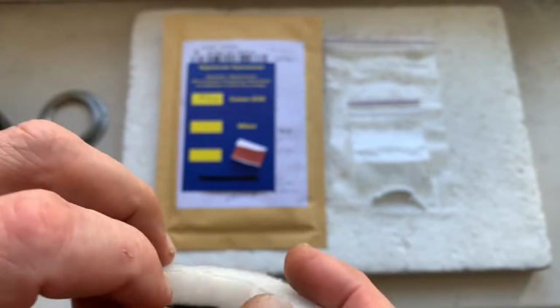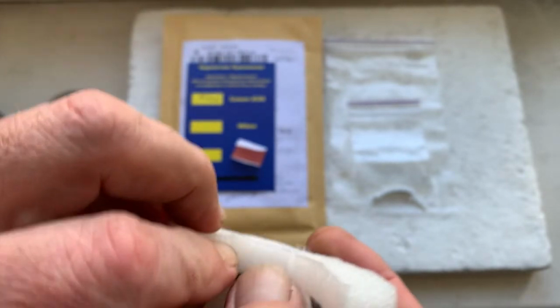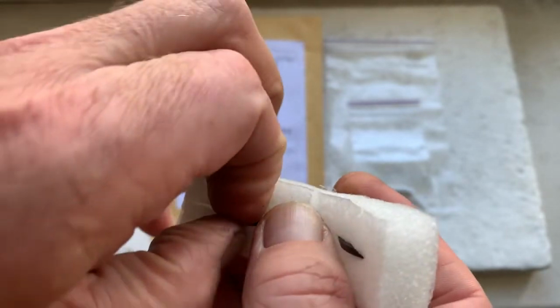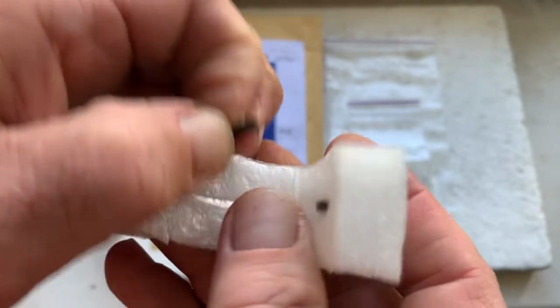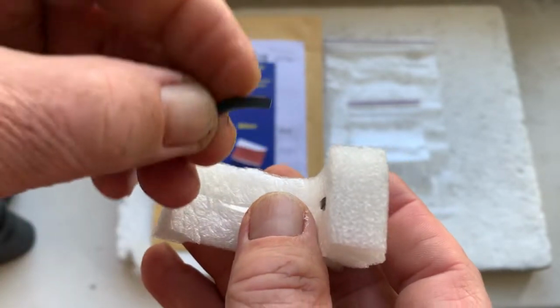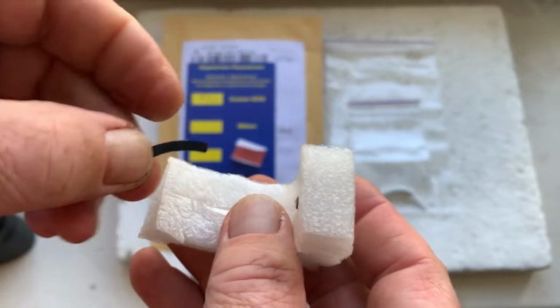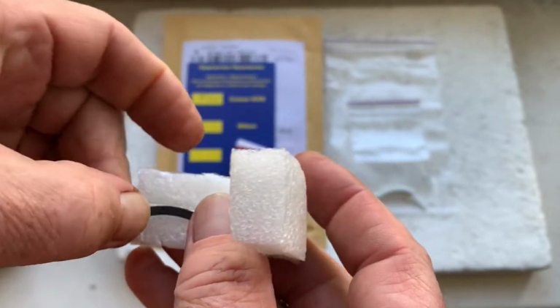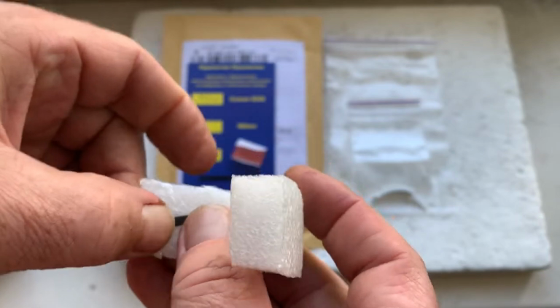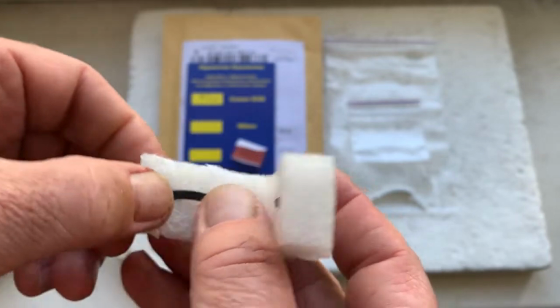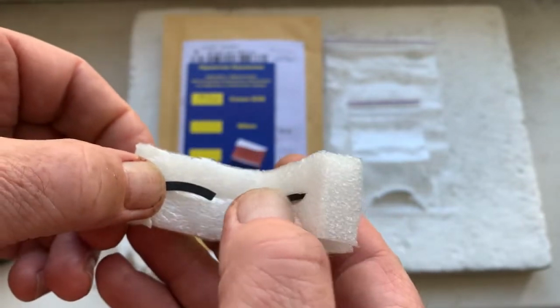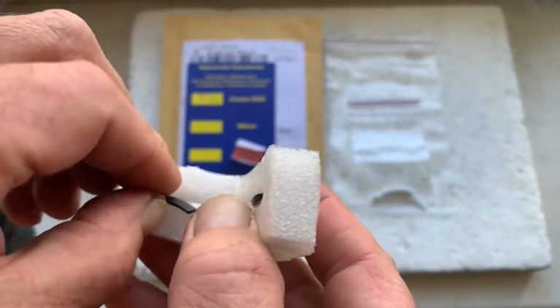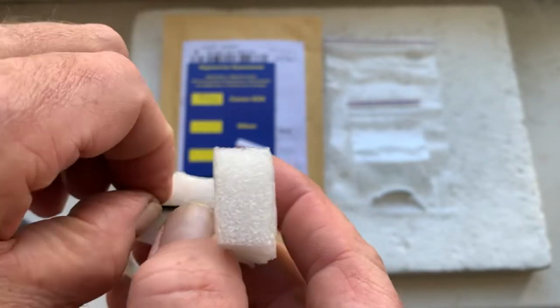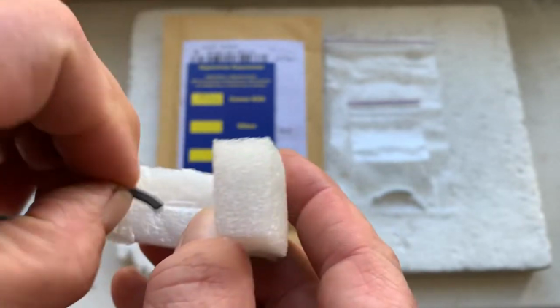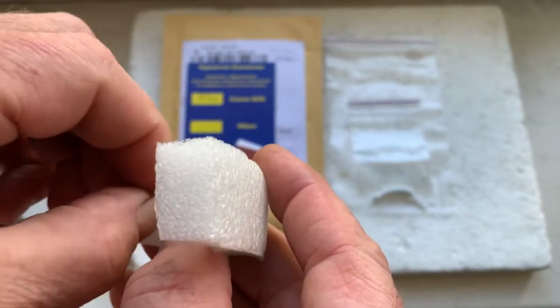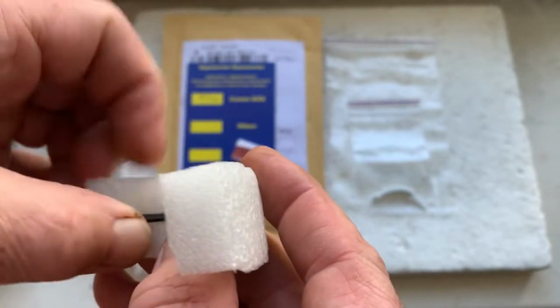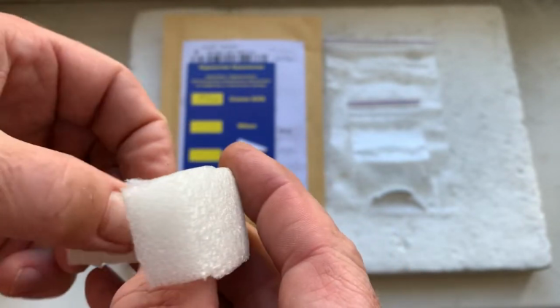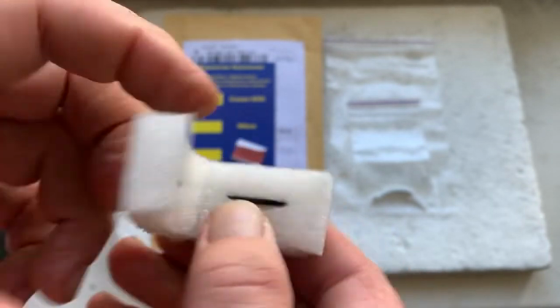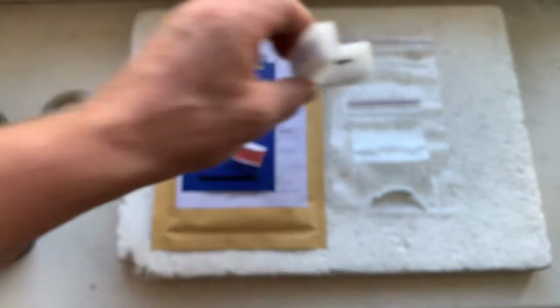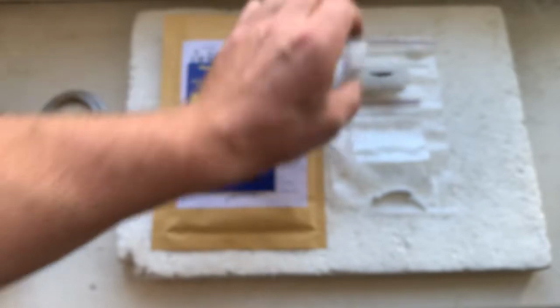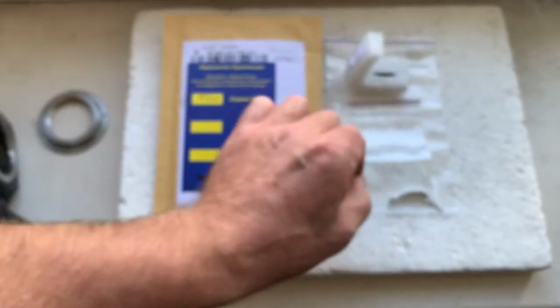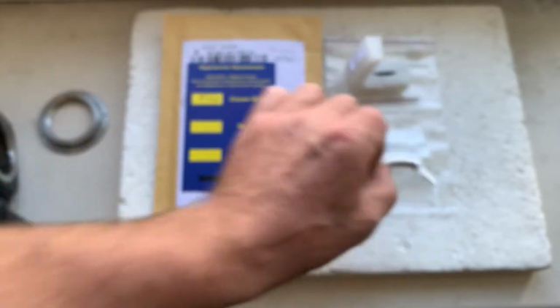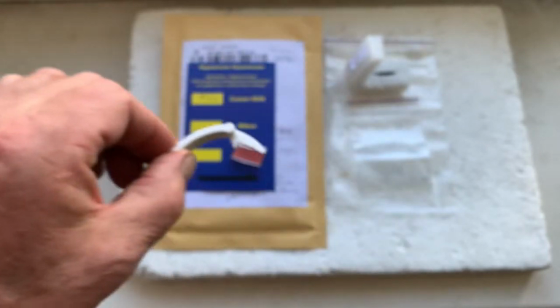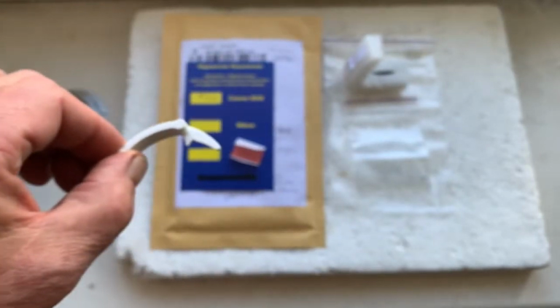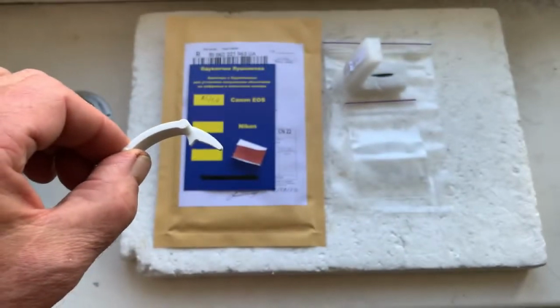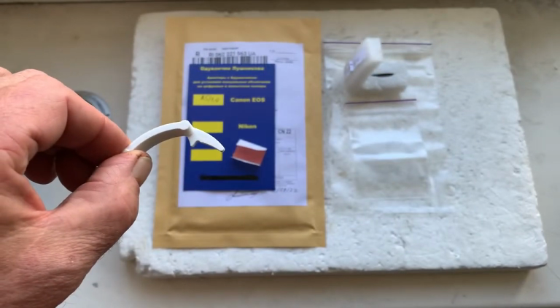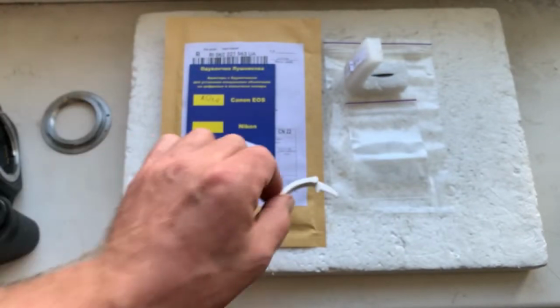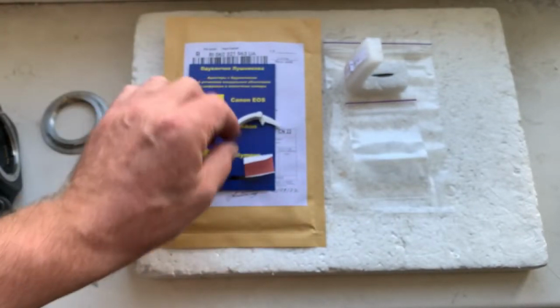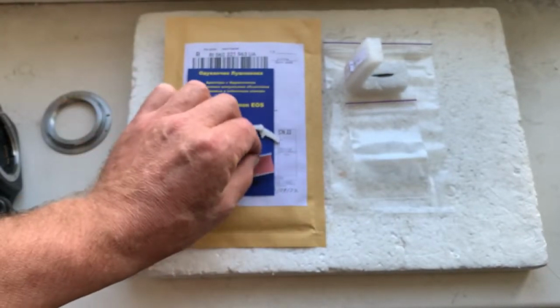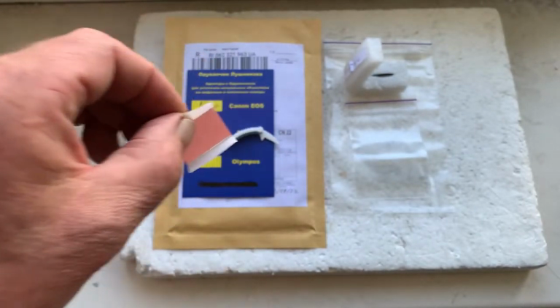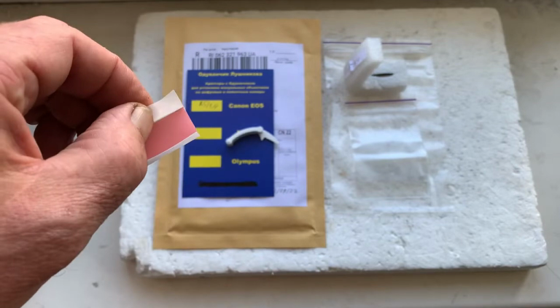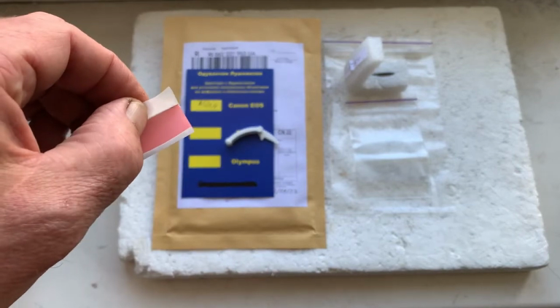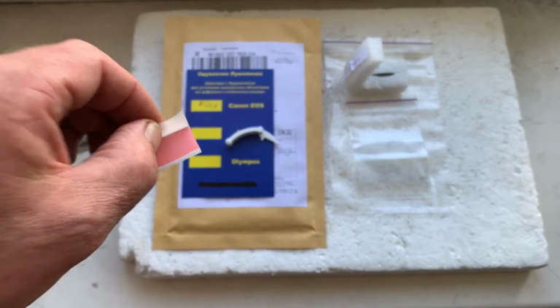And special plate for installing chip on your lens. And this is precise caliber. And this is little piece double-sided adhesive tape.